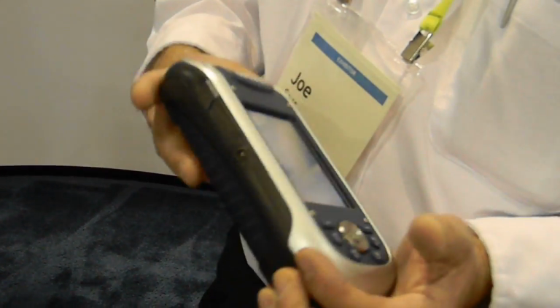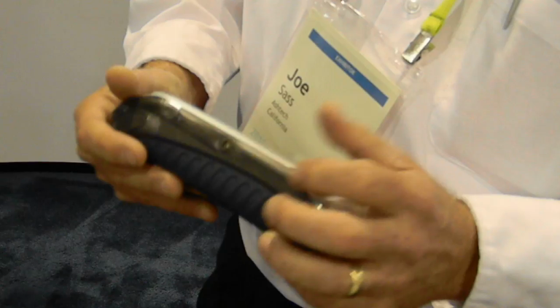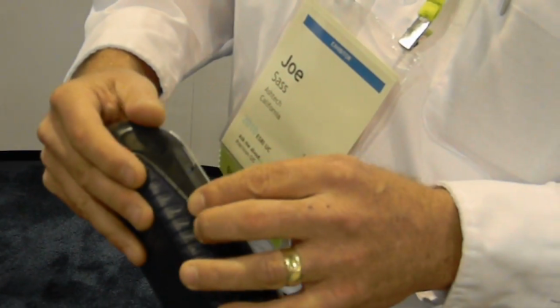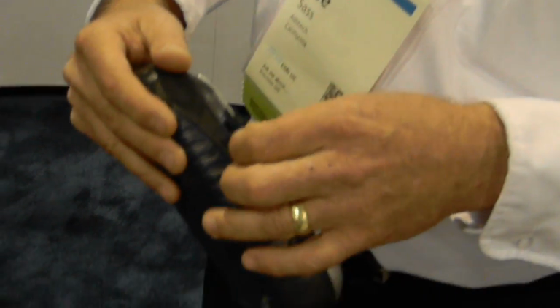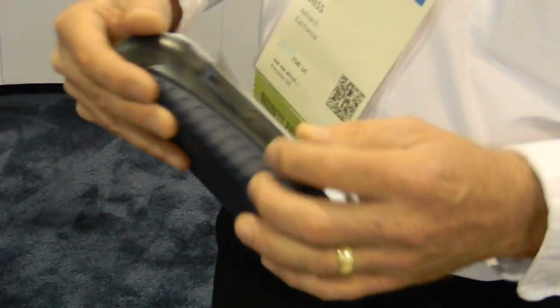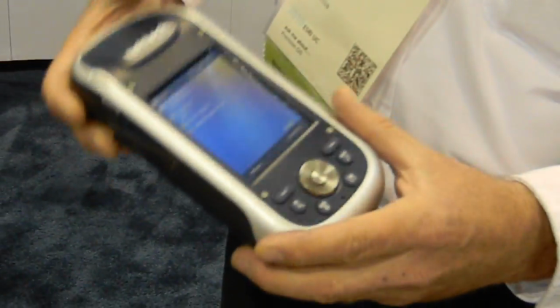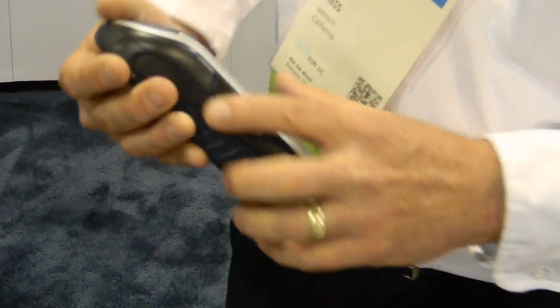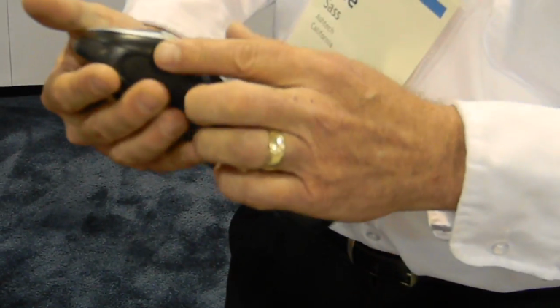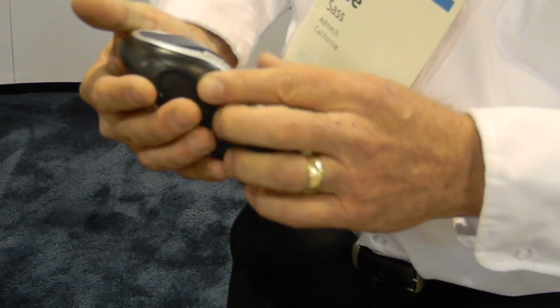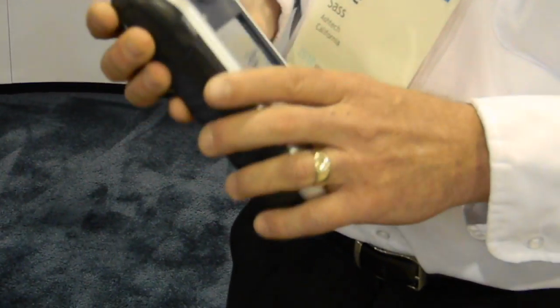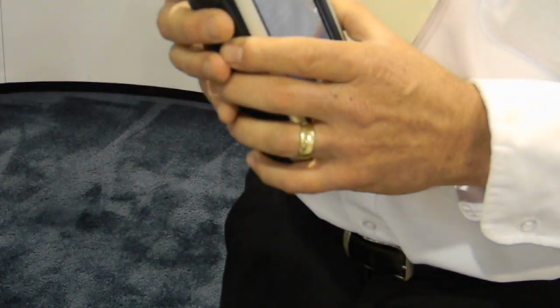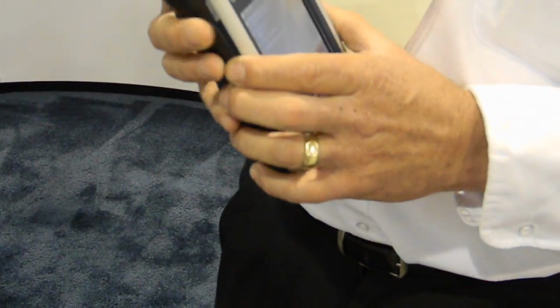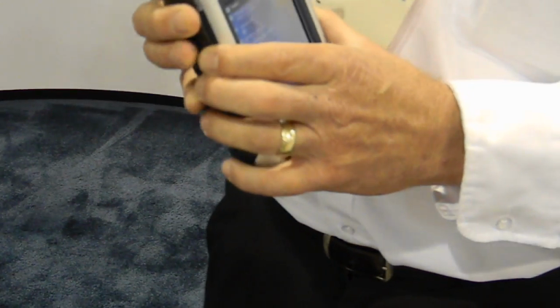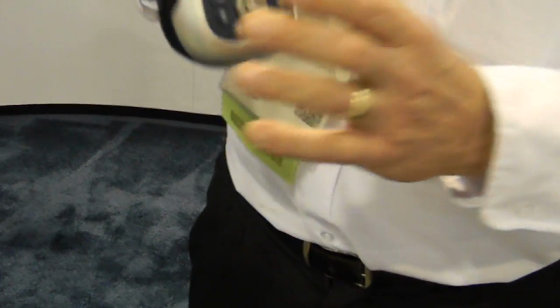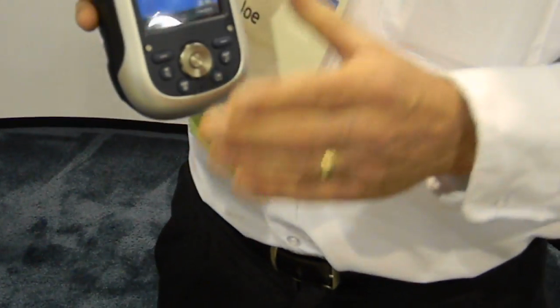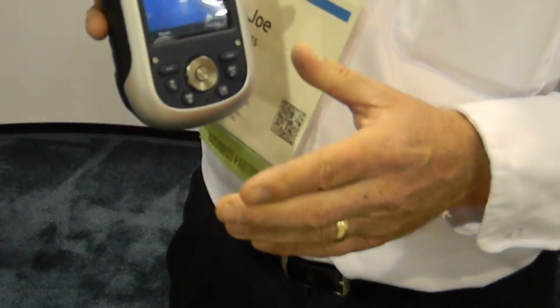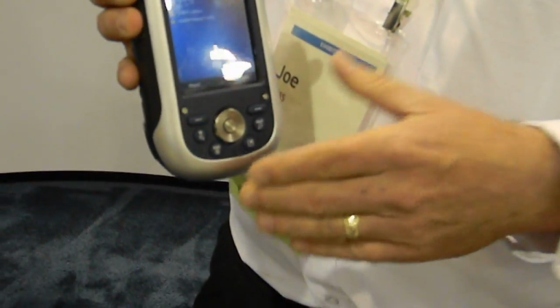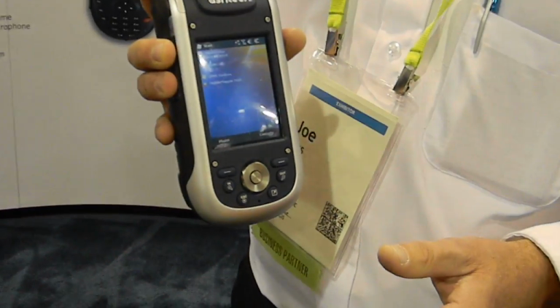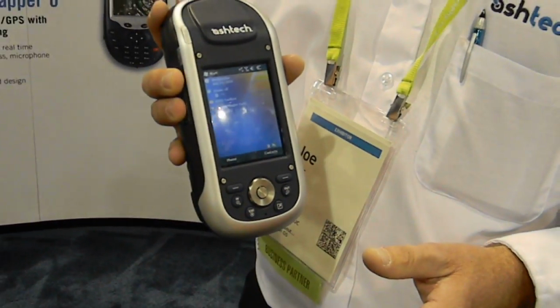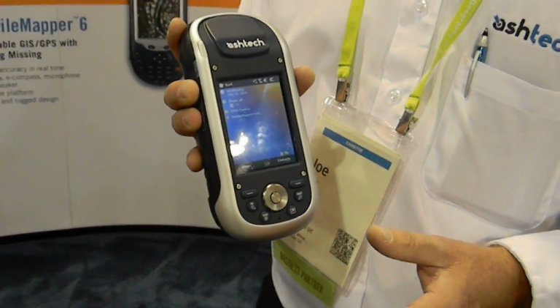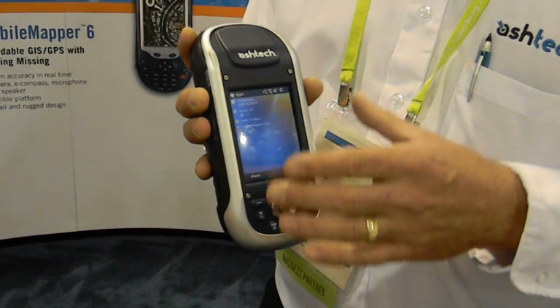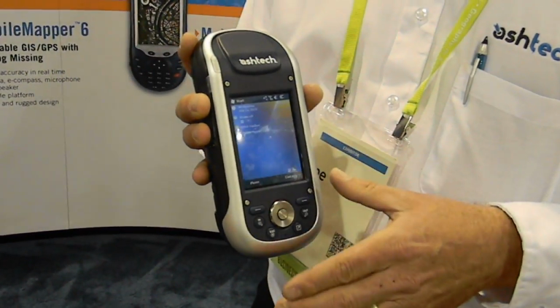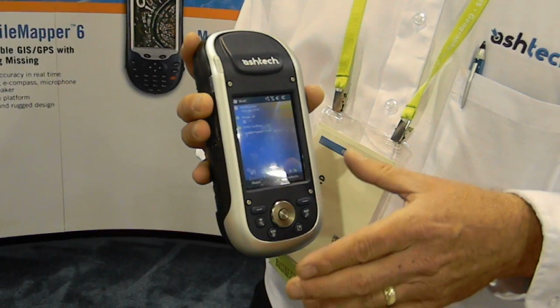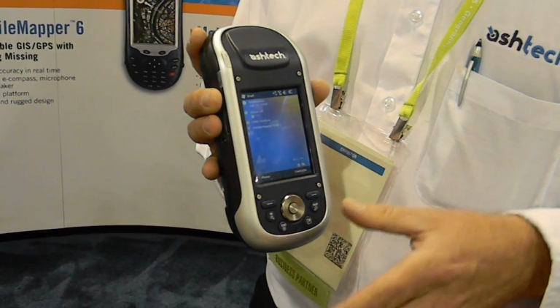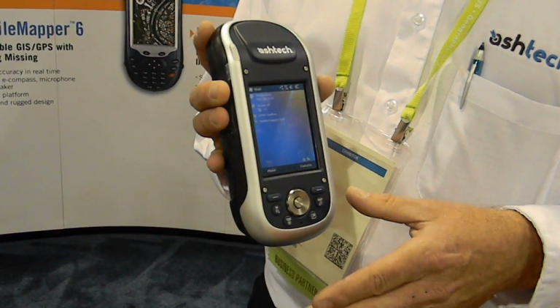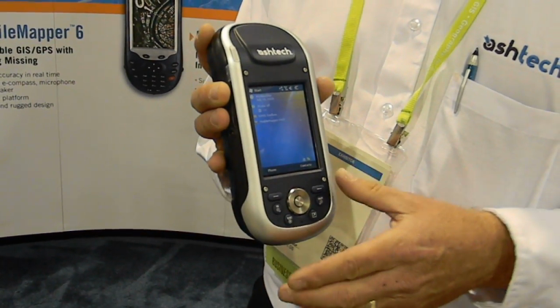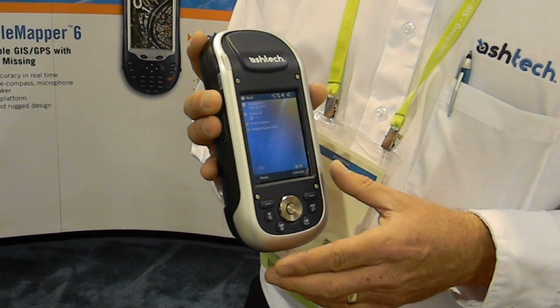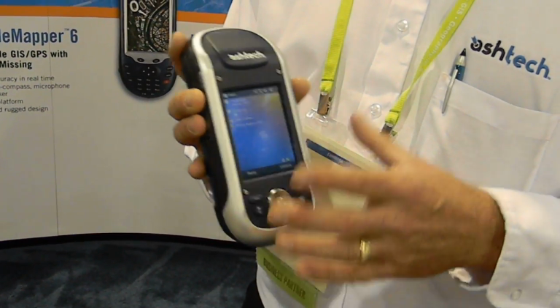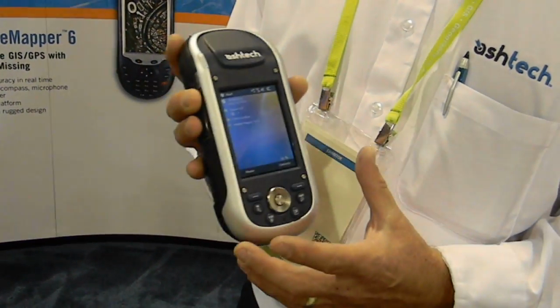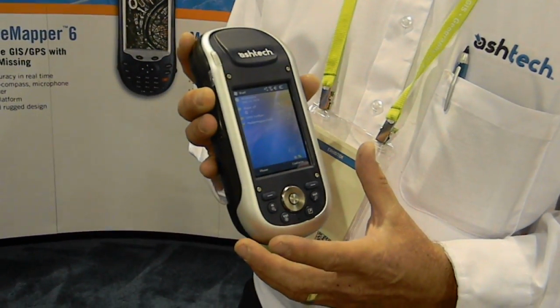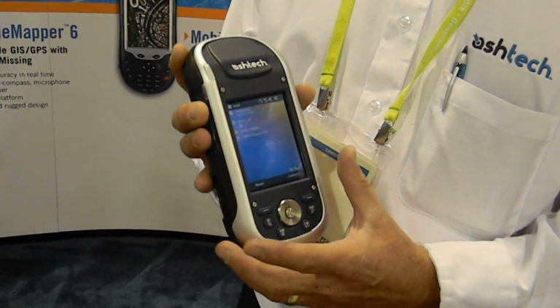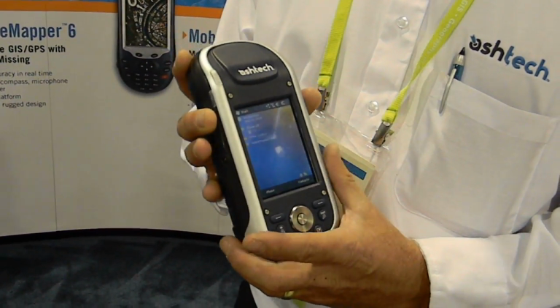It has SD memory. It has room for an external antenna, though an external antenna is not necessary. This is the first handheld, I believe in the history of our industry, that's able to measure down to a centimeter without any external devices.